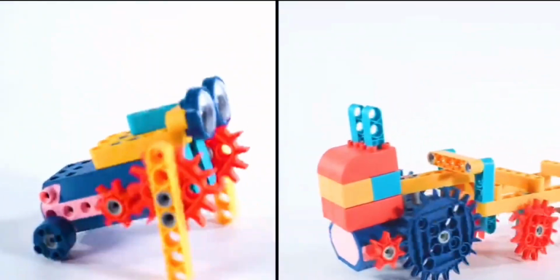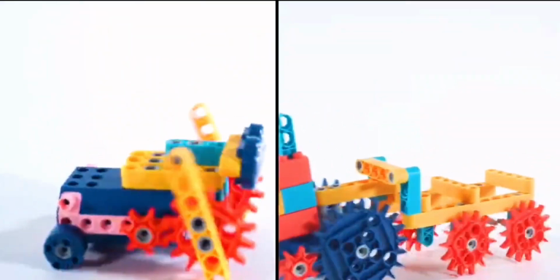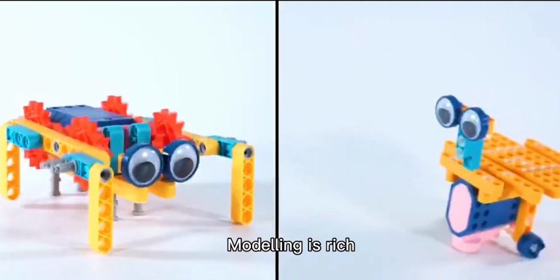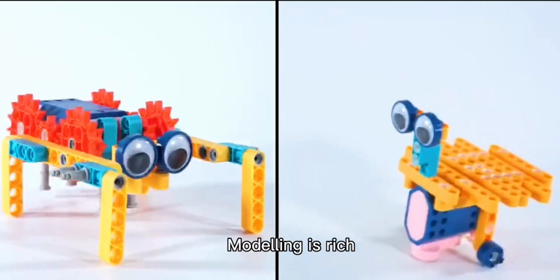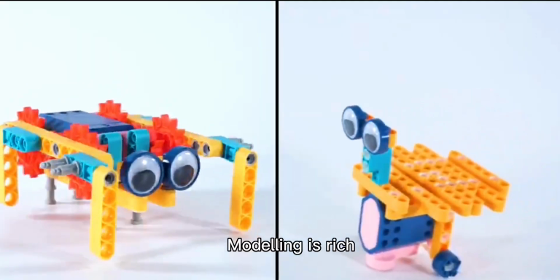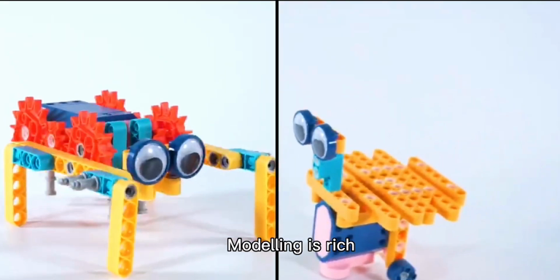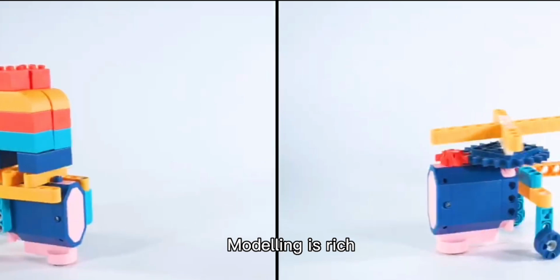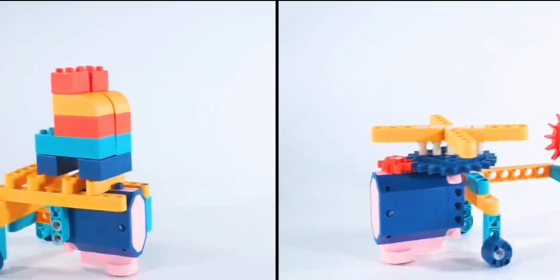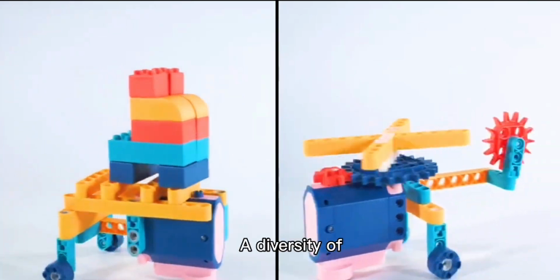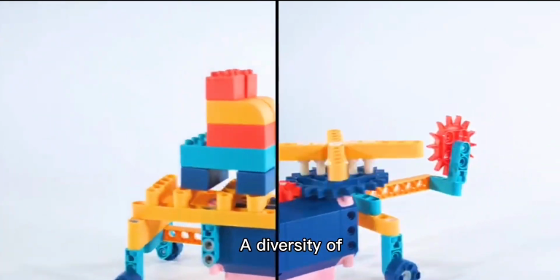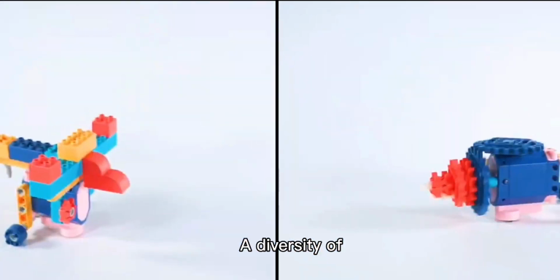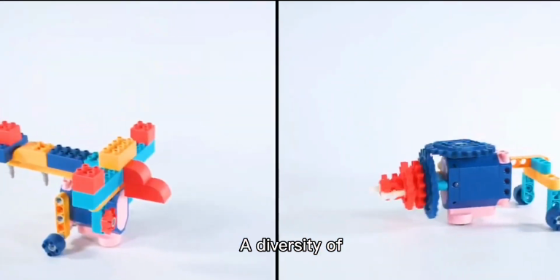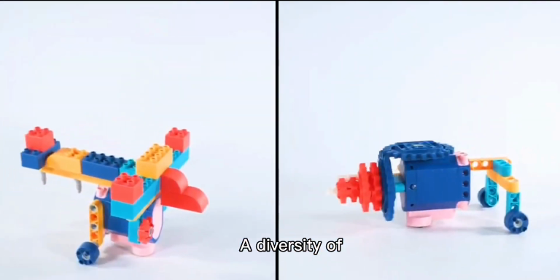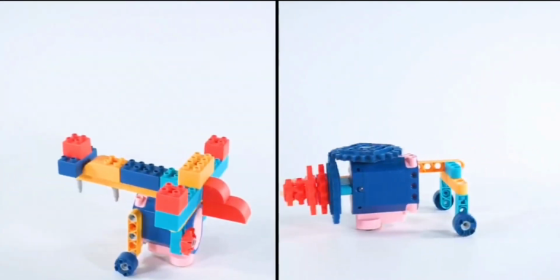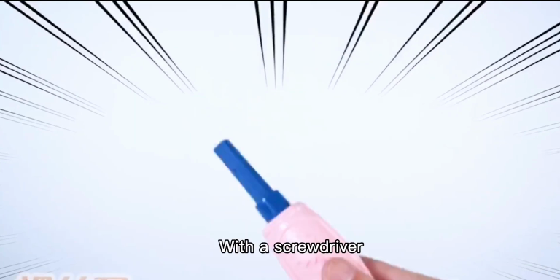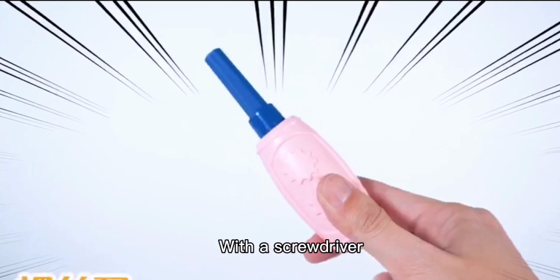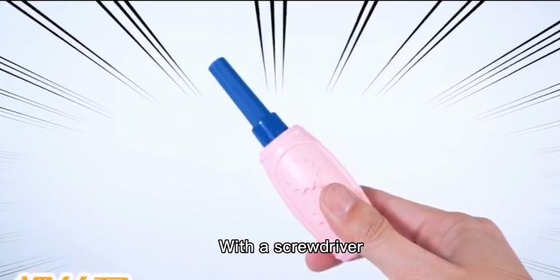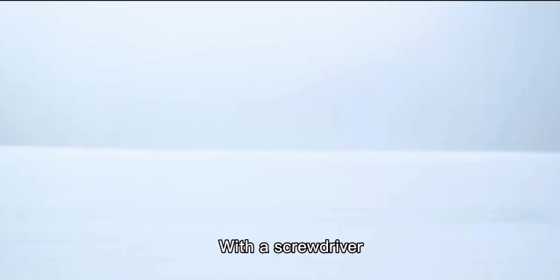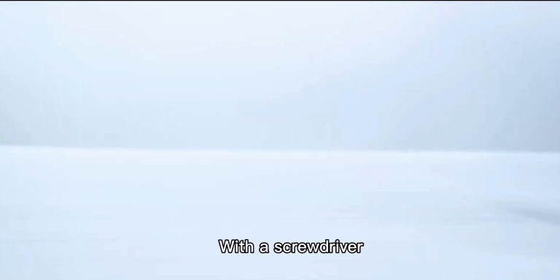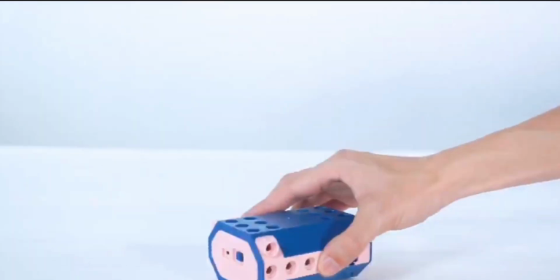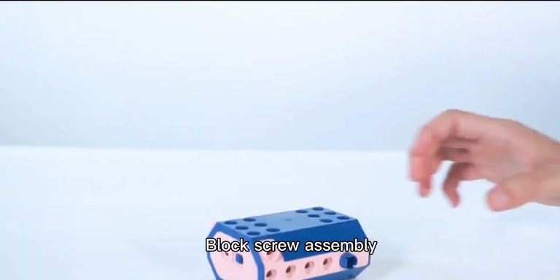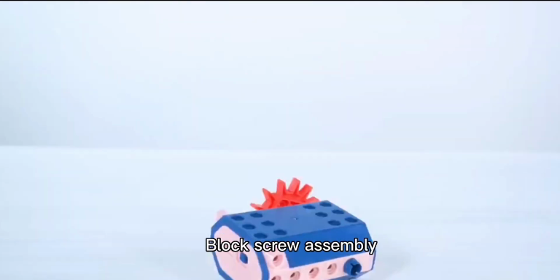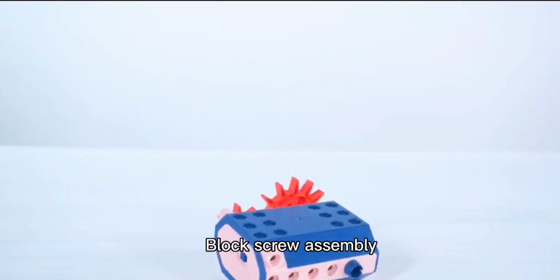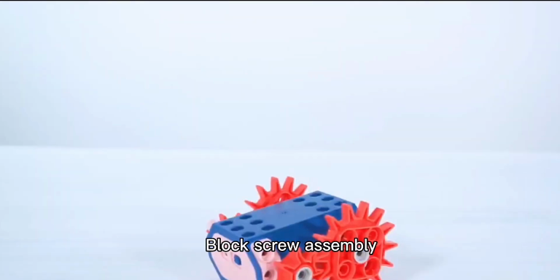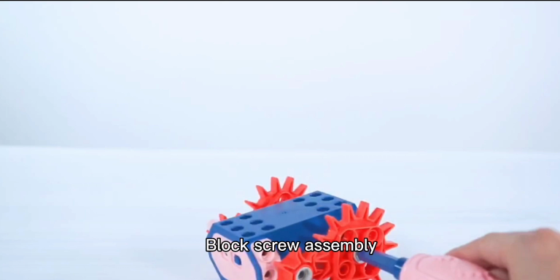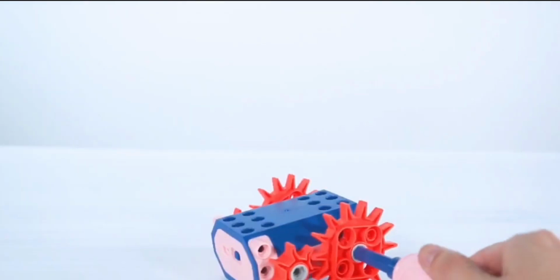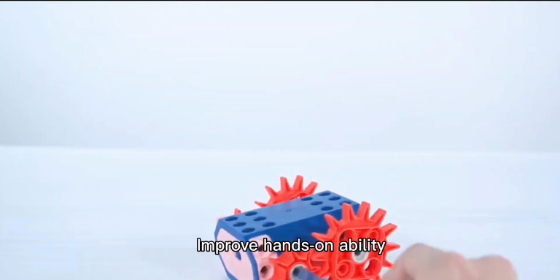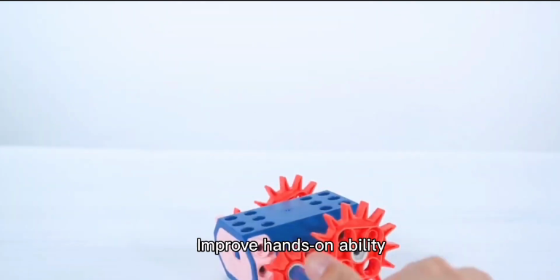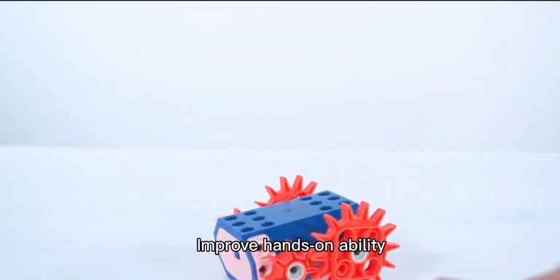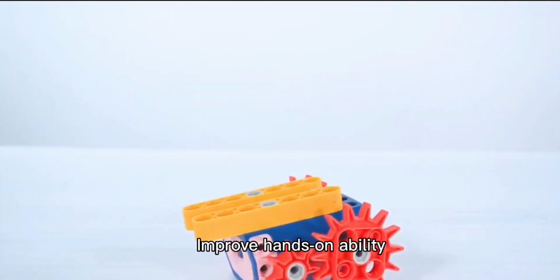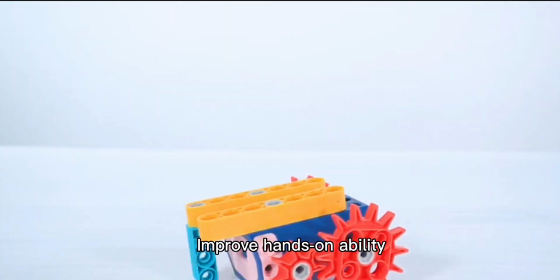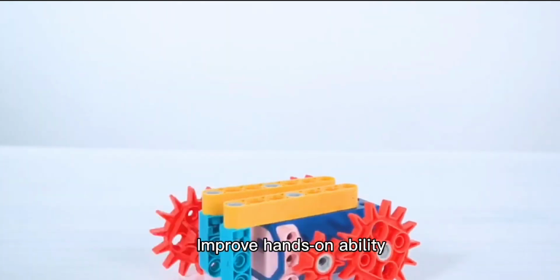Modeling is rich, with a diversity of designs. With a screwdriver, block screw assembly allows you to improve hands-on ability.